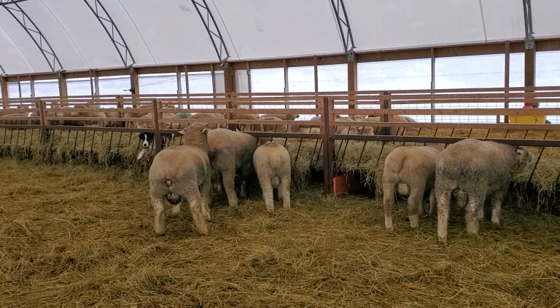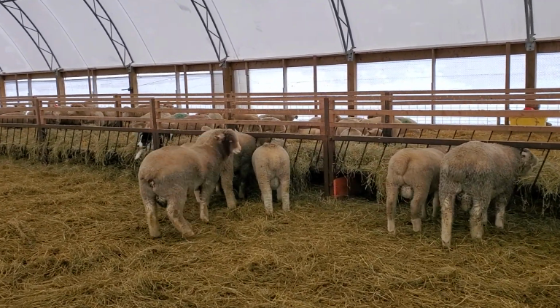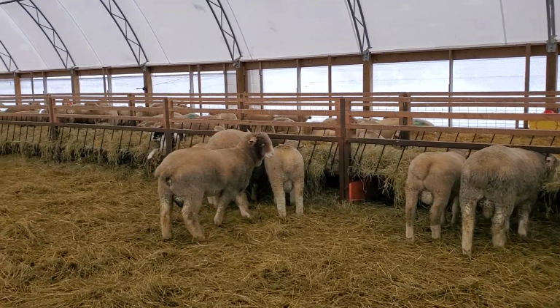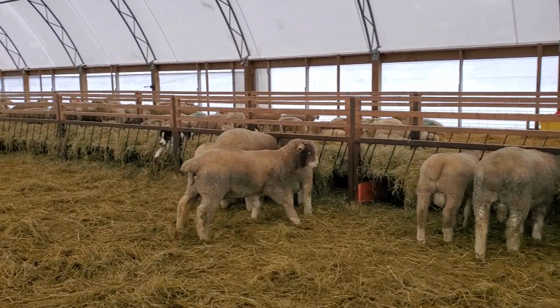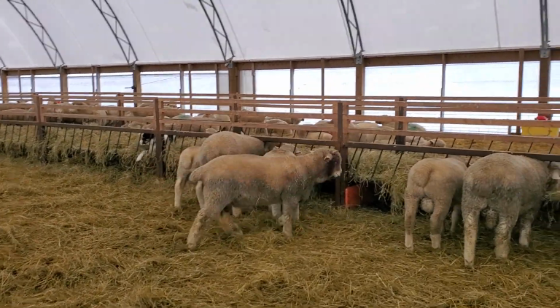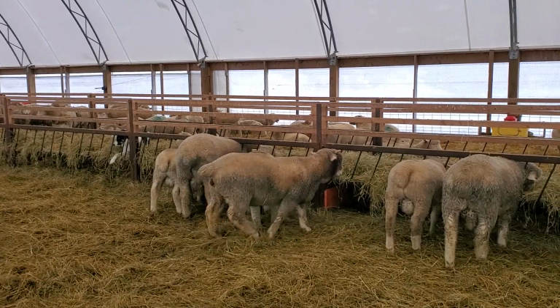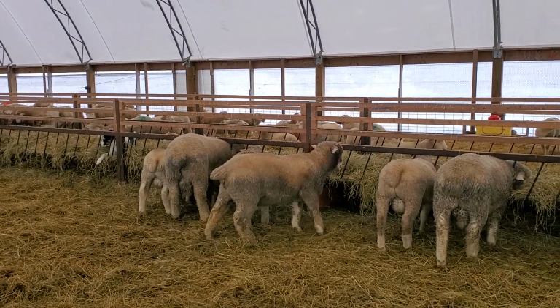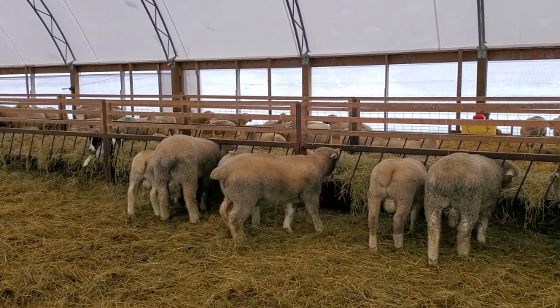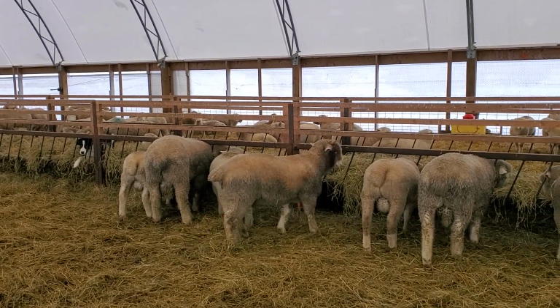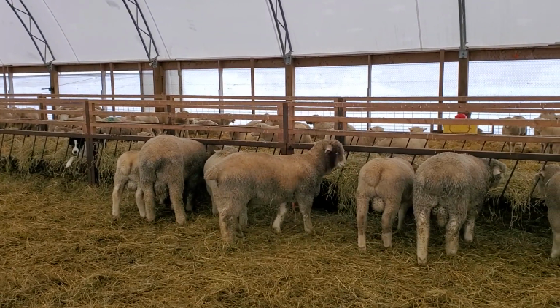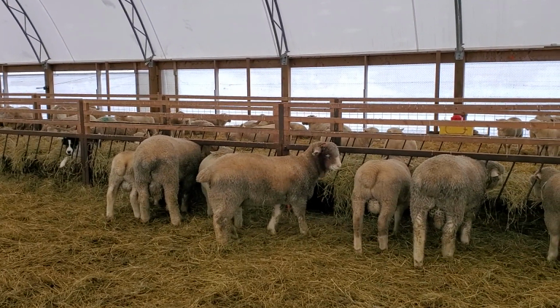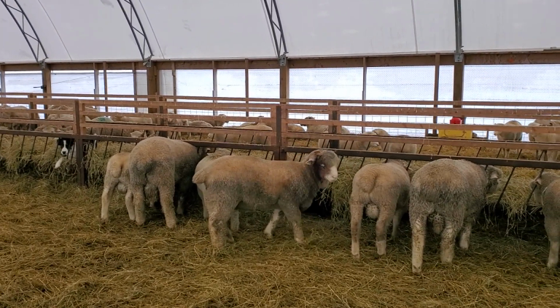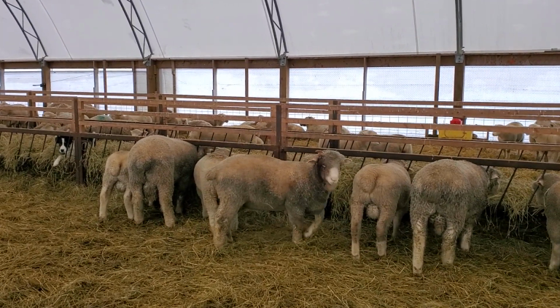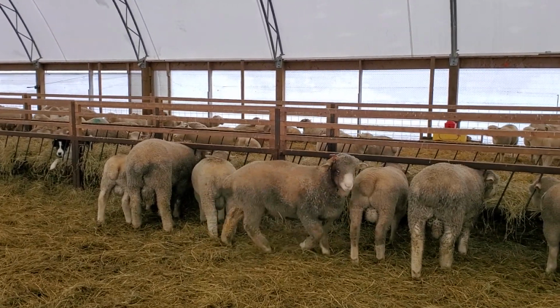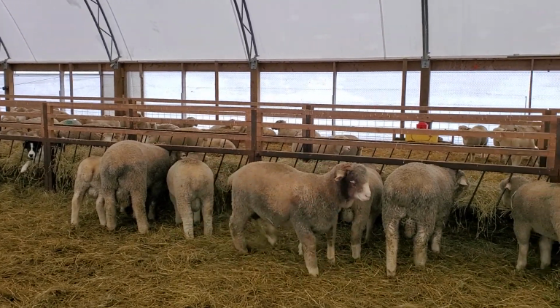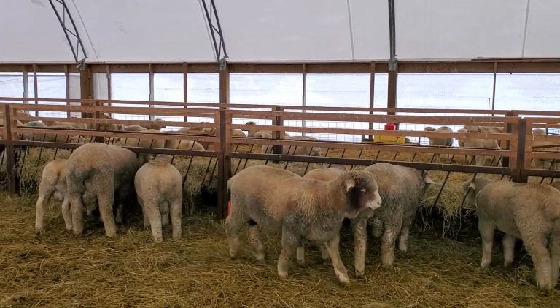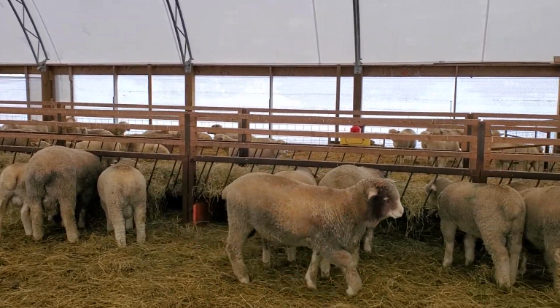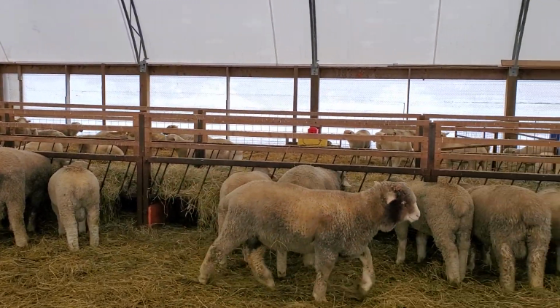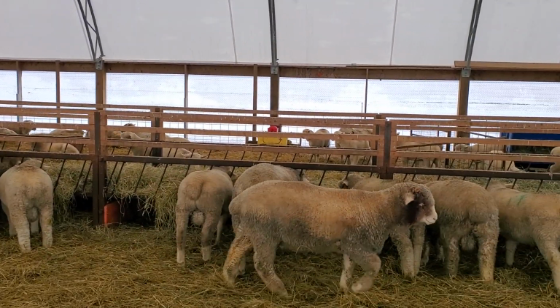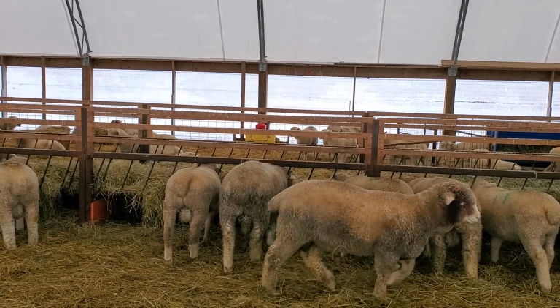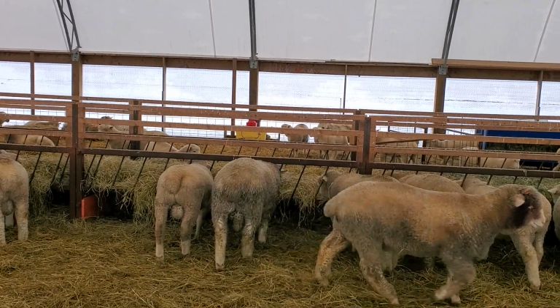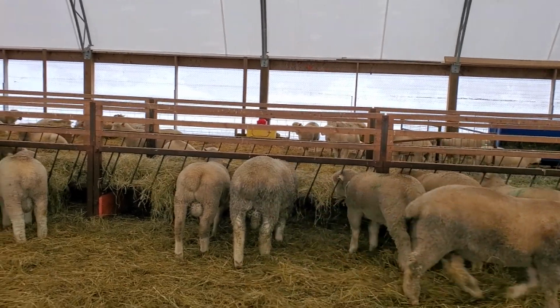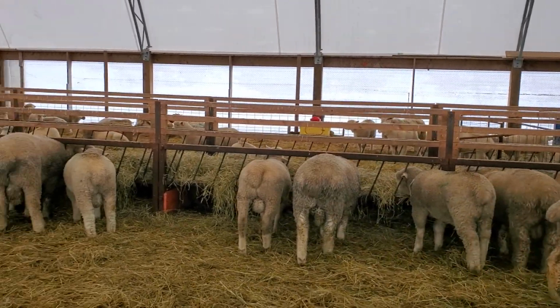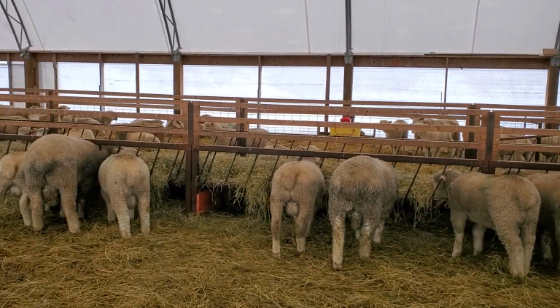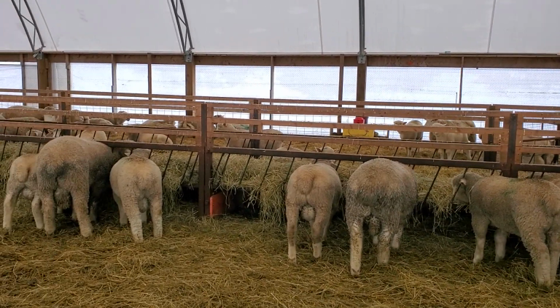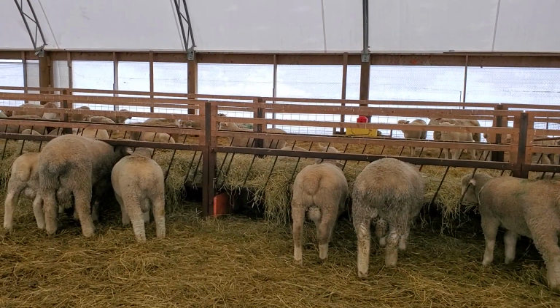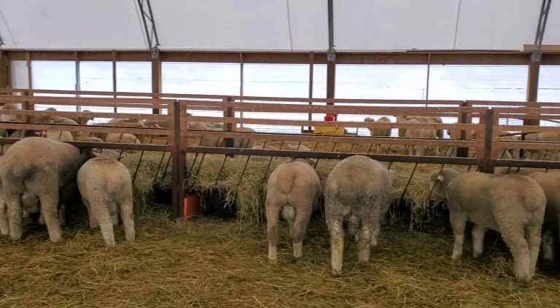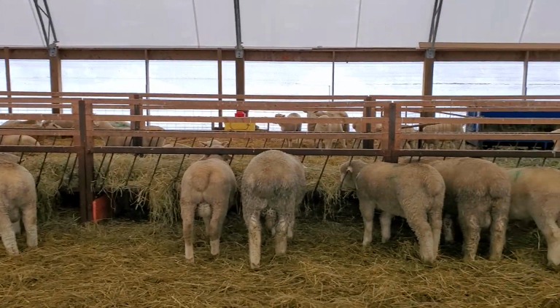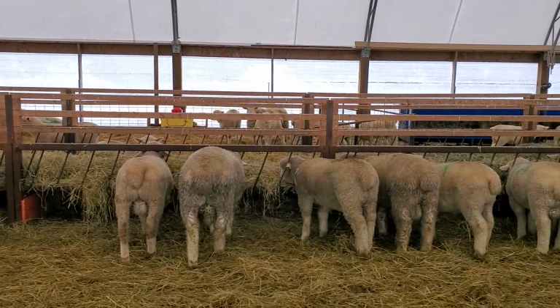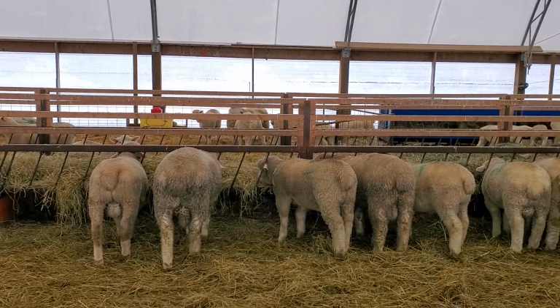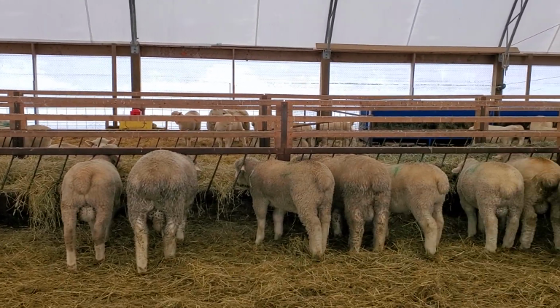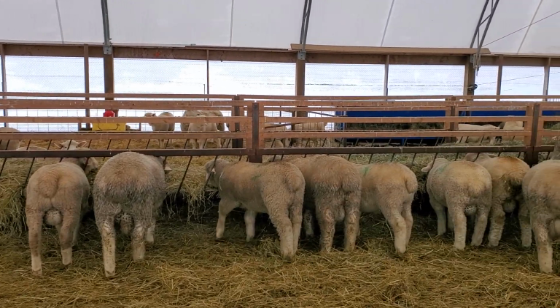That guy there has a little horn stub and he banged one of them and made a little mess of himself. These are the boys.